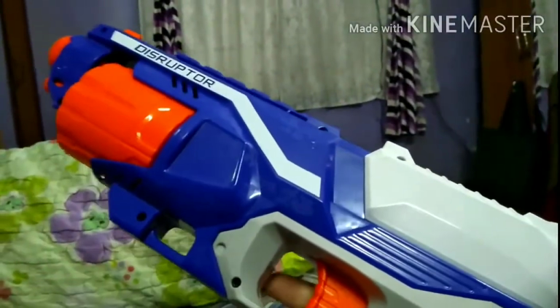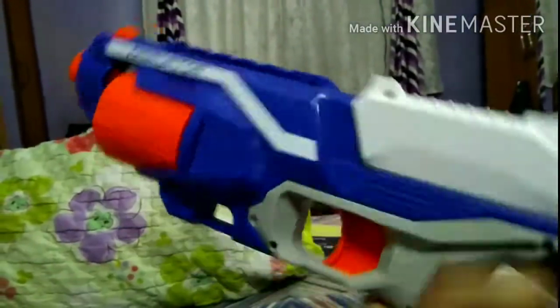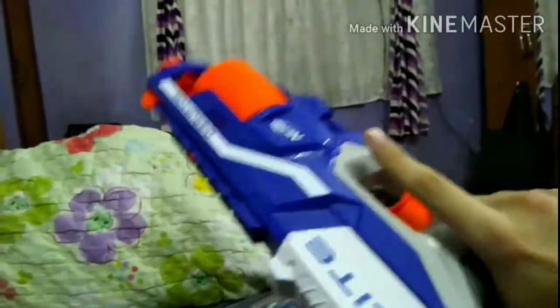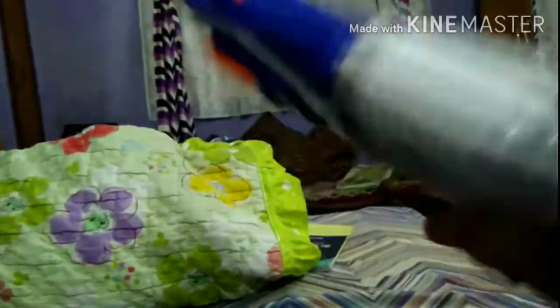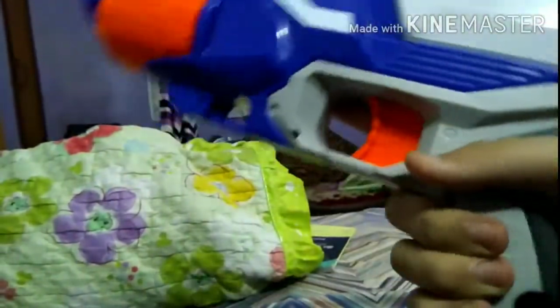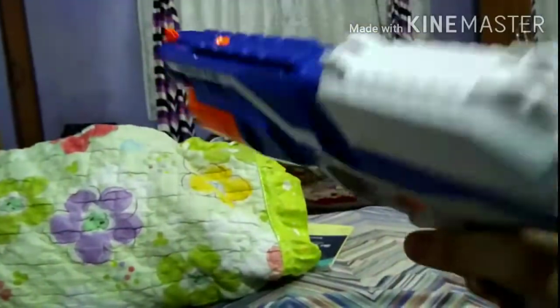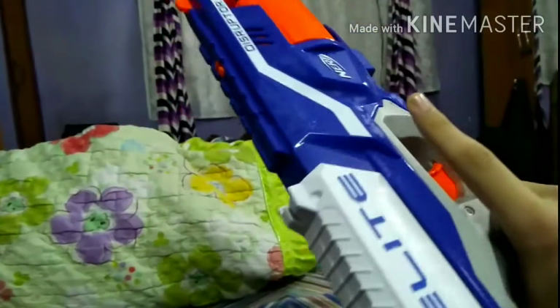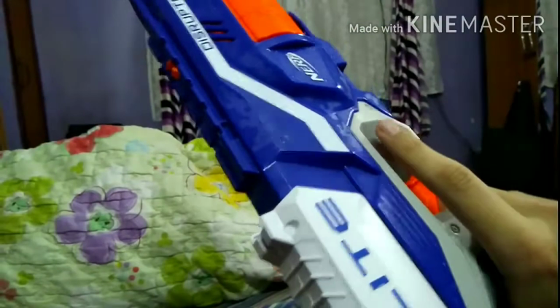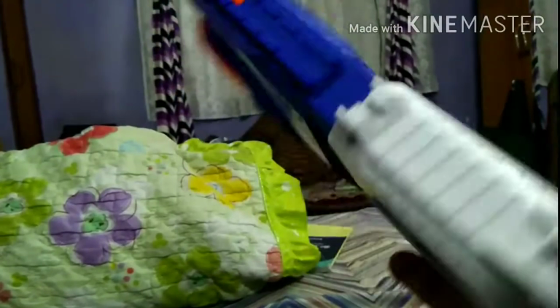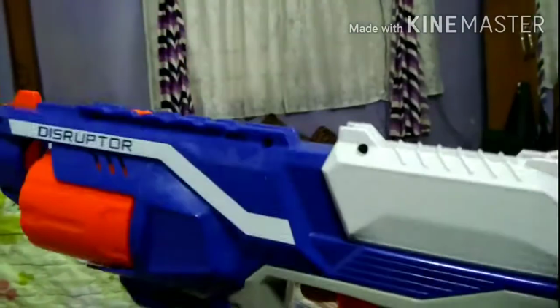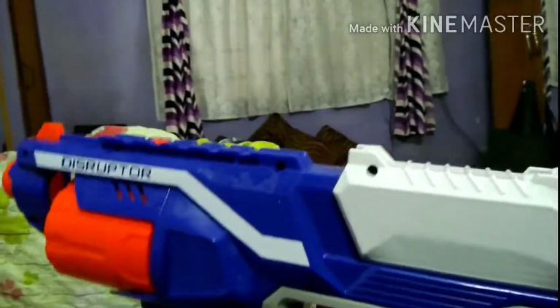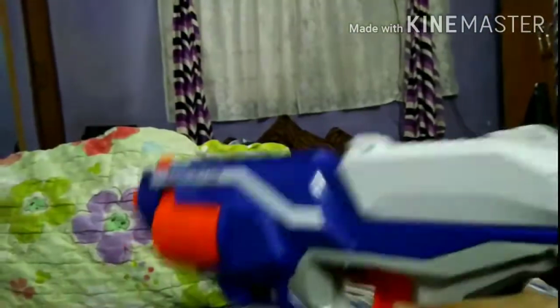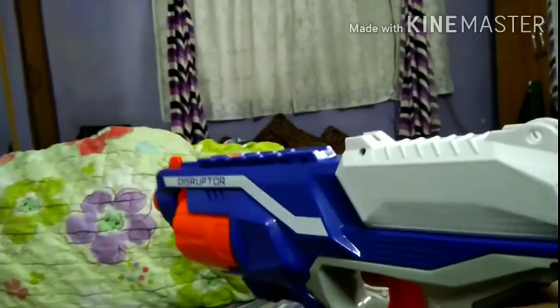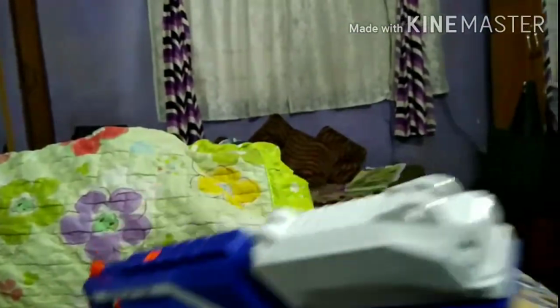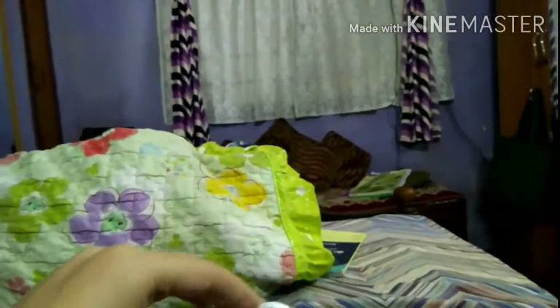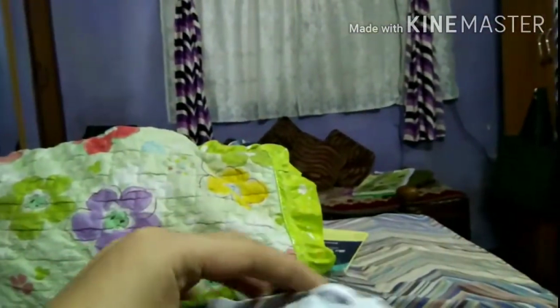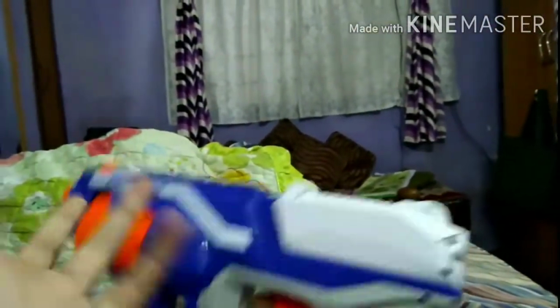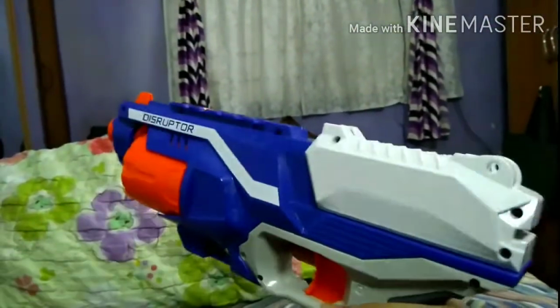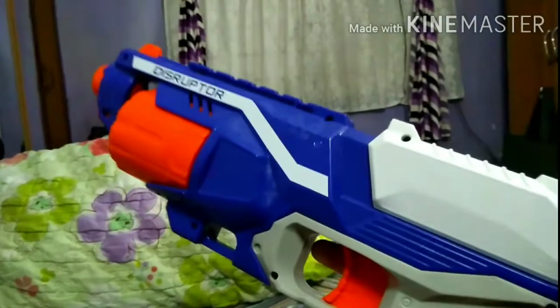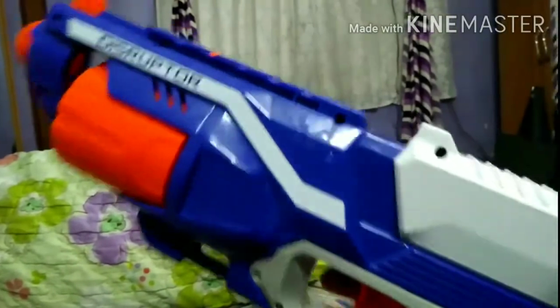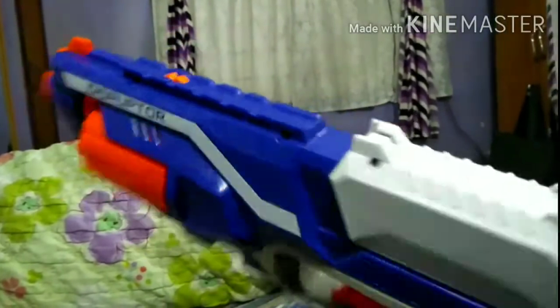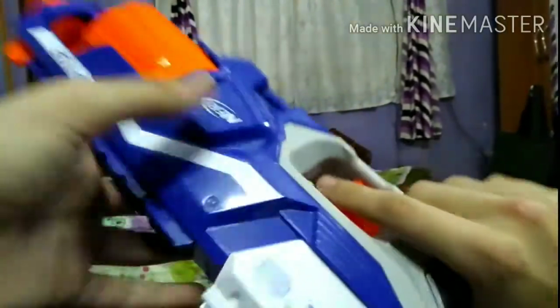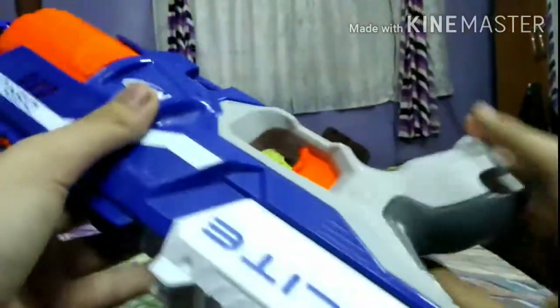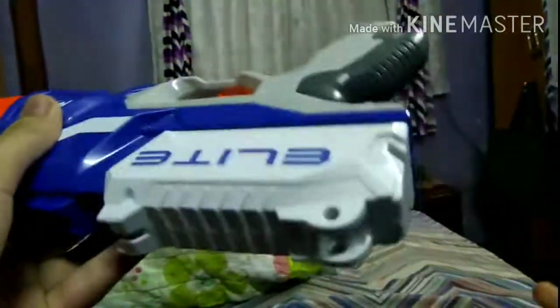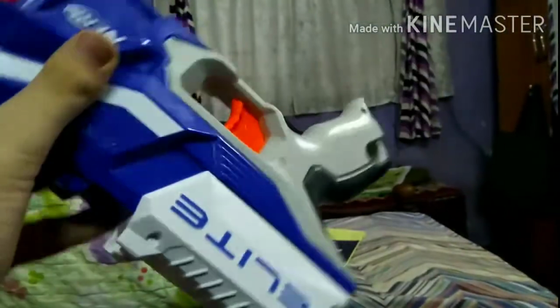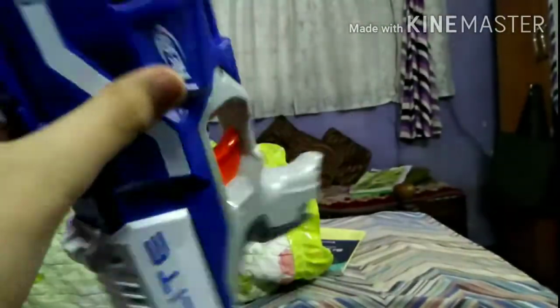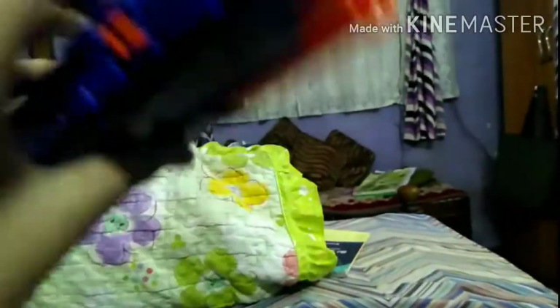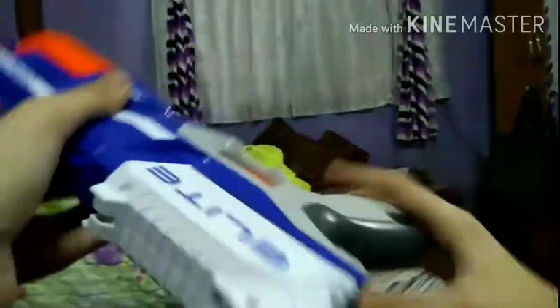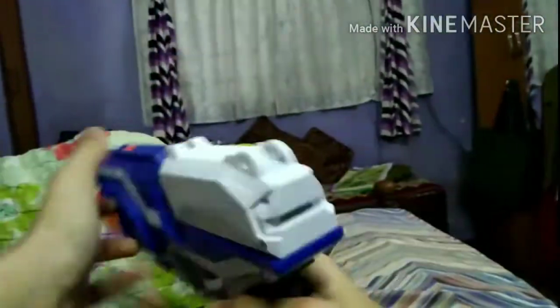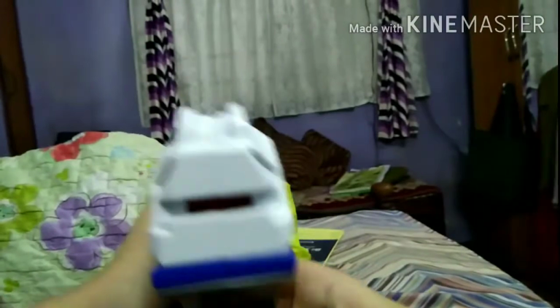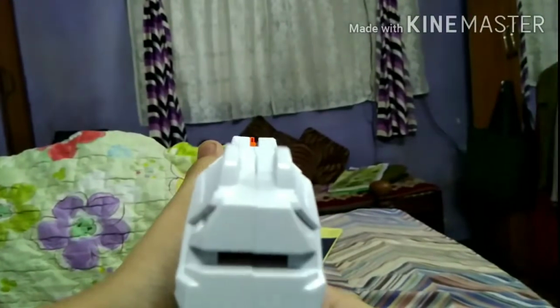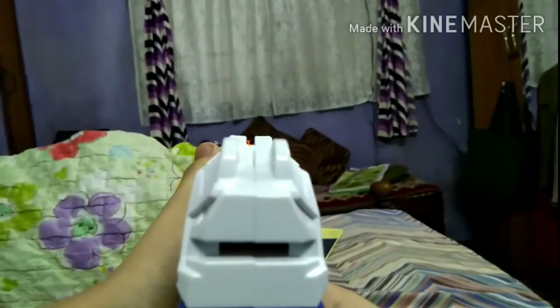If you know a lot about Nerf guns, or maybe even take them apart to look at them, maybe tell me in the comments below. Also, the iron sights land perfectly when aiming down.